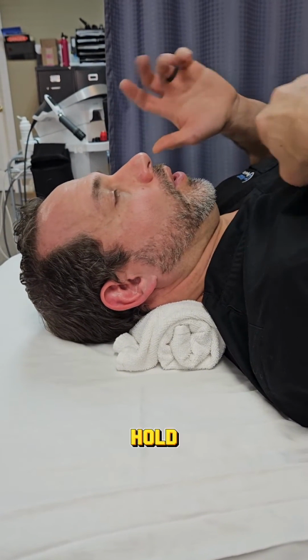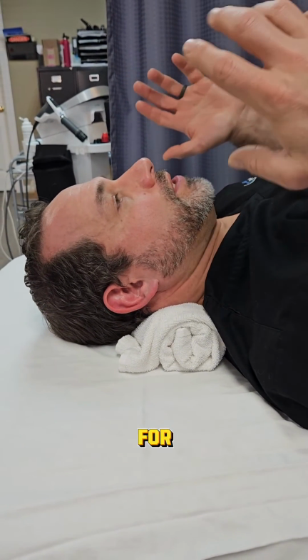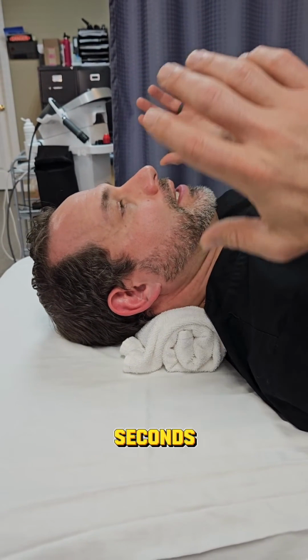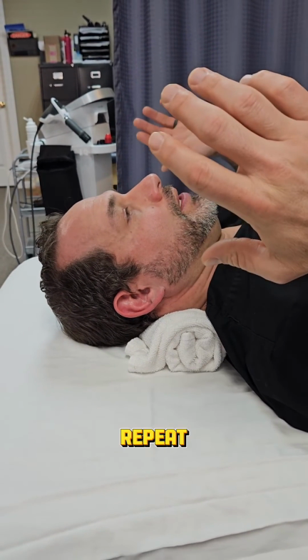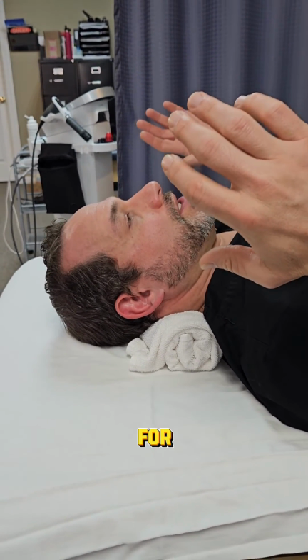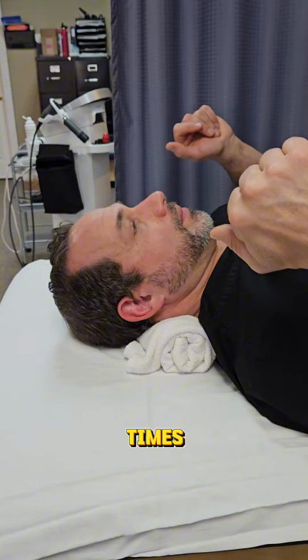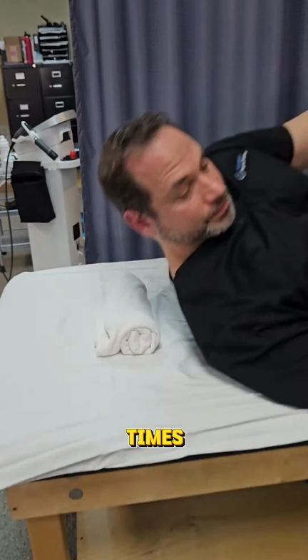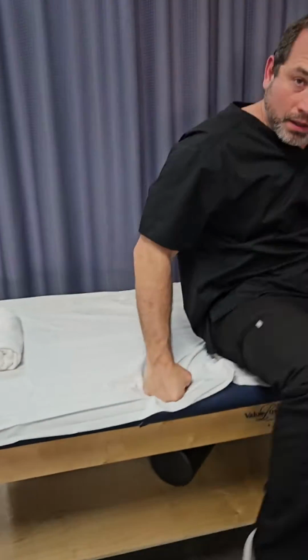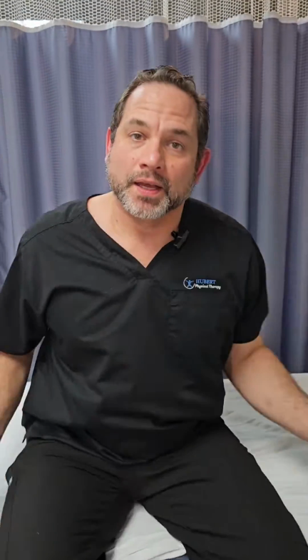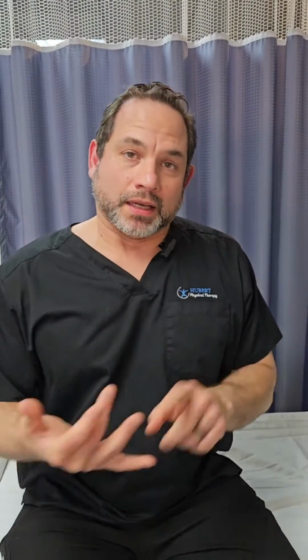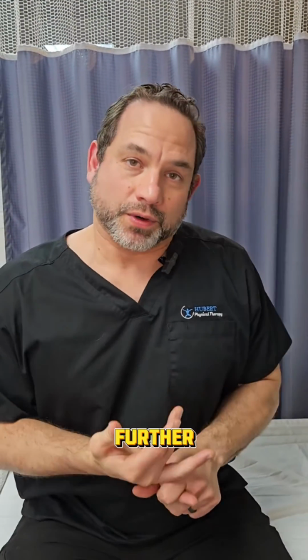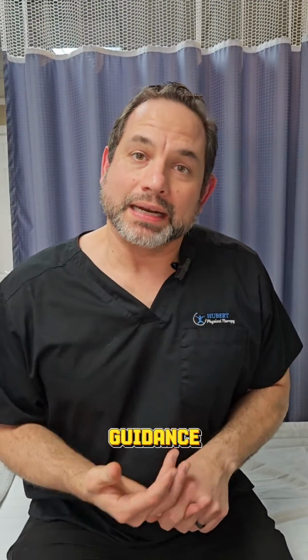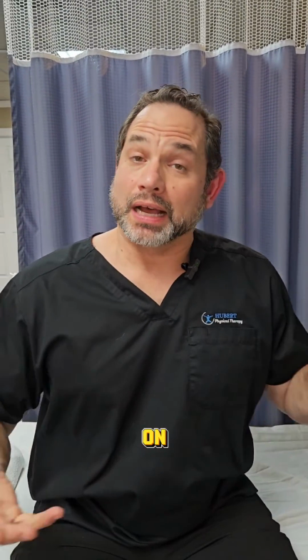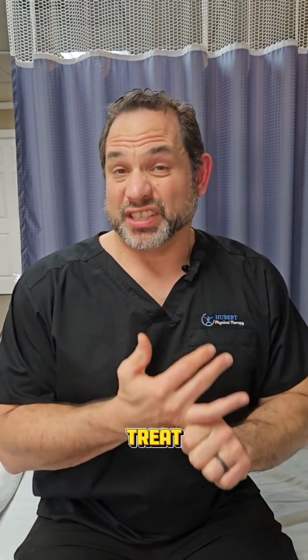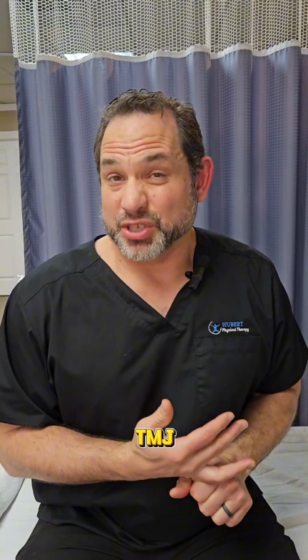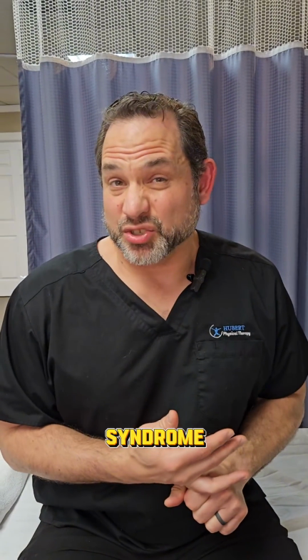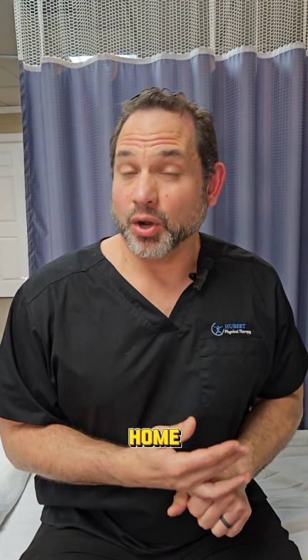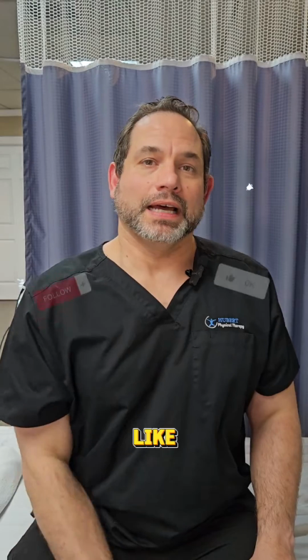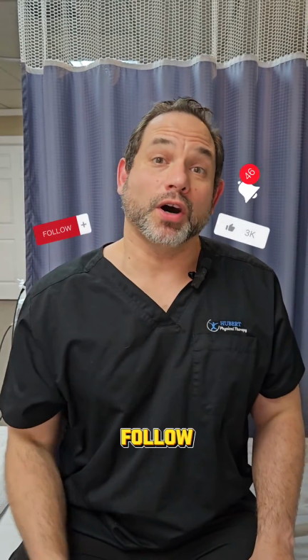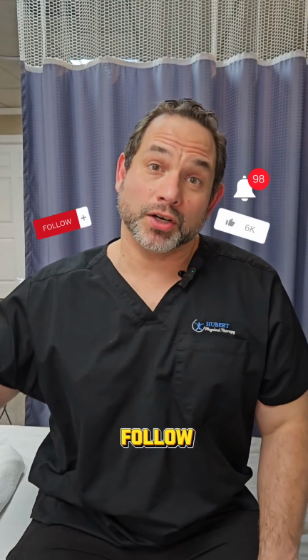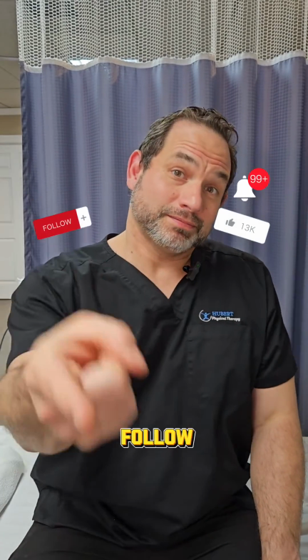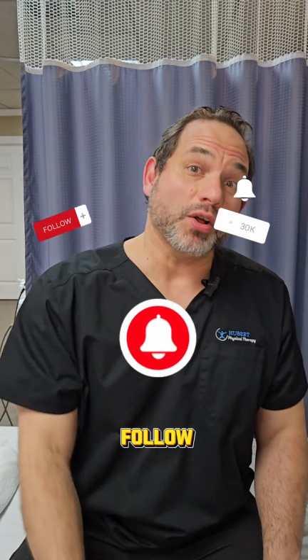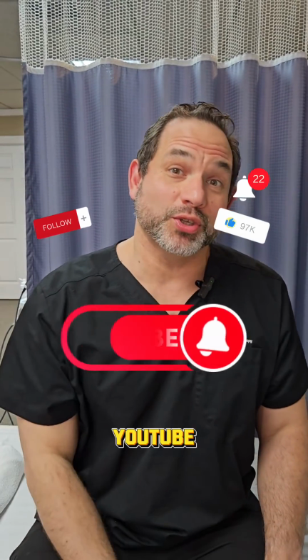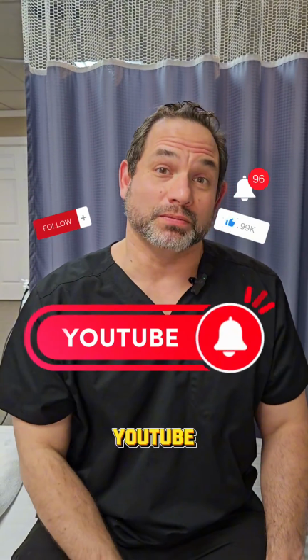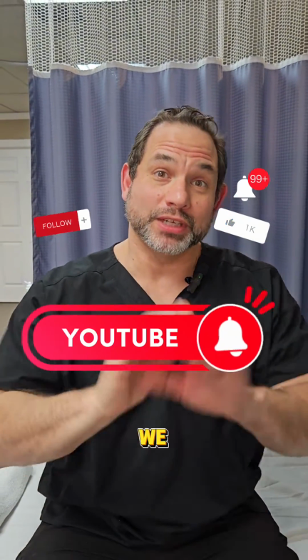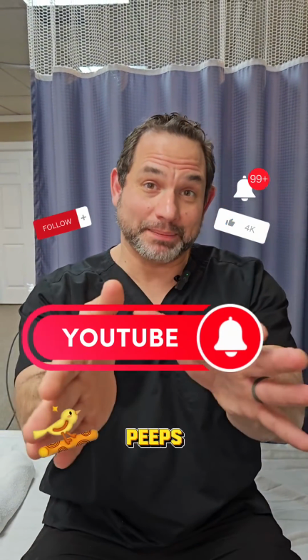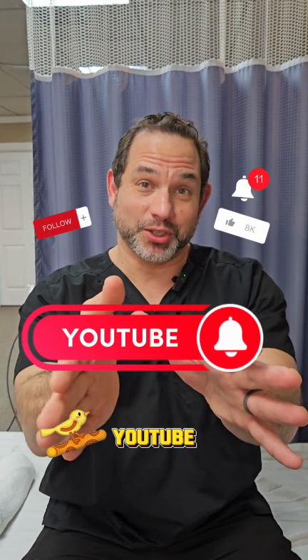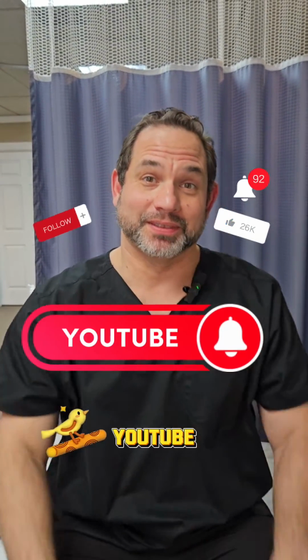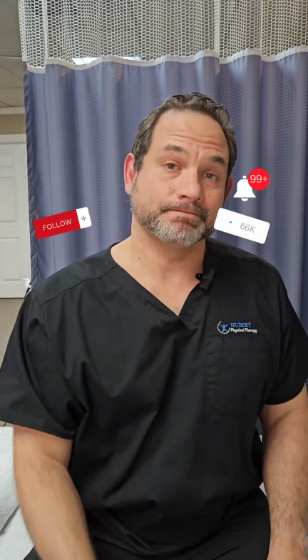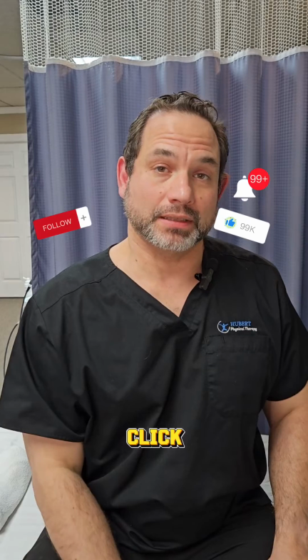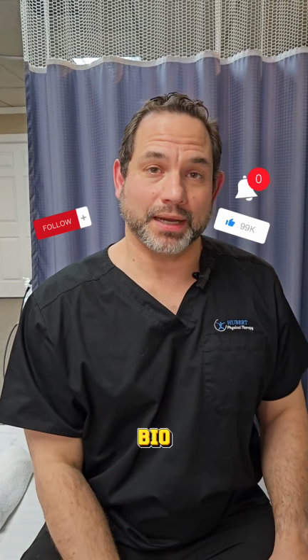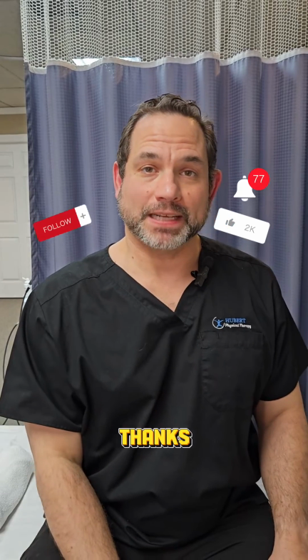Hold that for six seconds and repeat it six times. If you want further guidance on how to treat TMJ syndrome at home, like and follow us on YouTube — click the link in the bio.